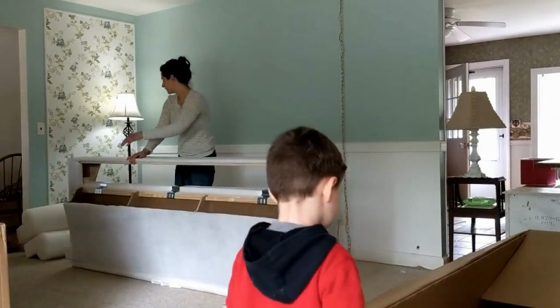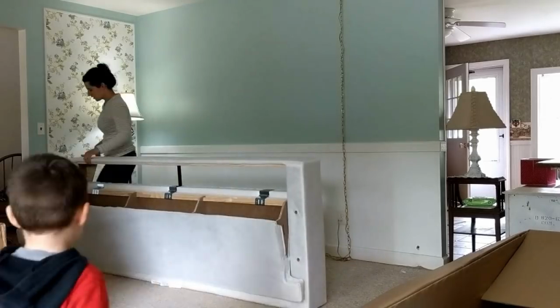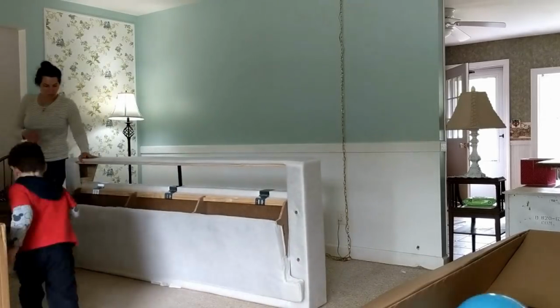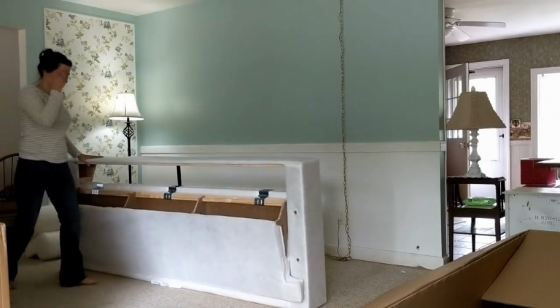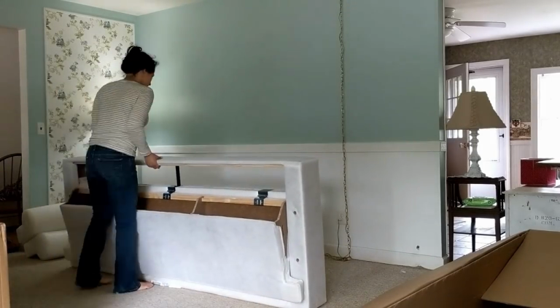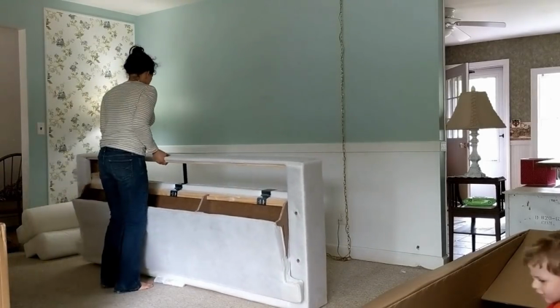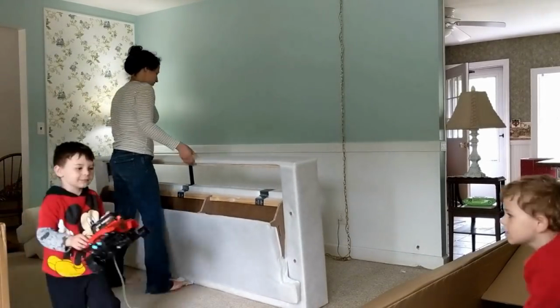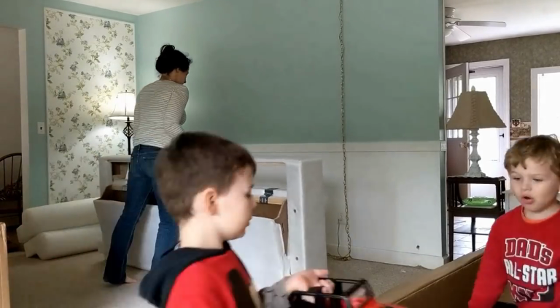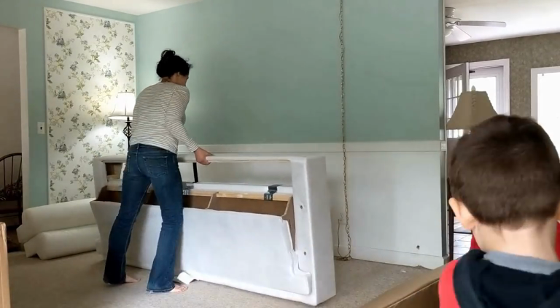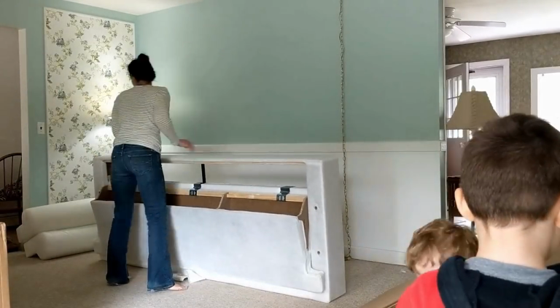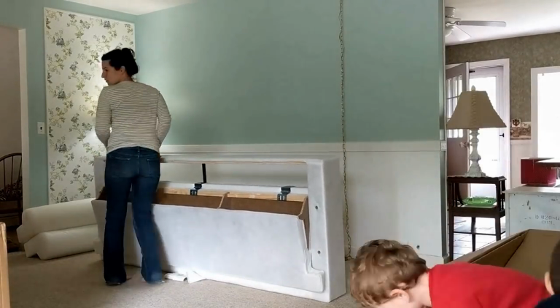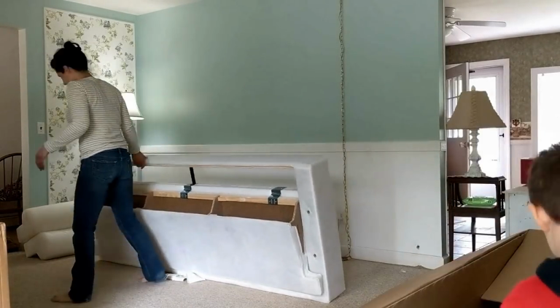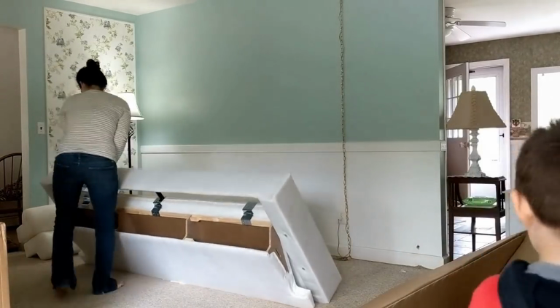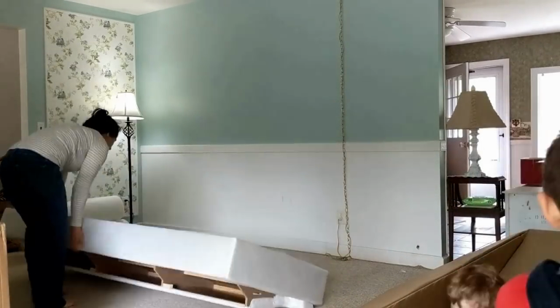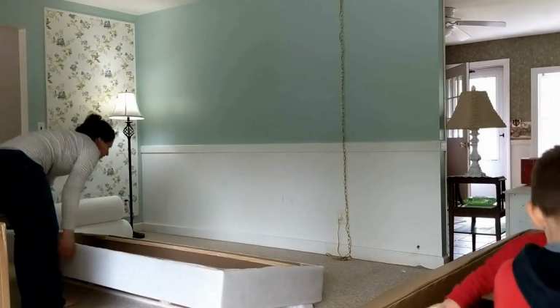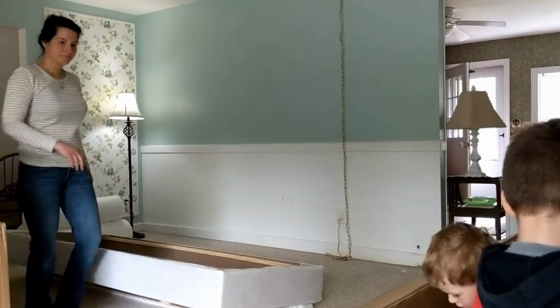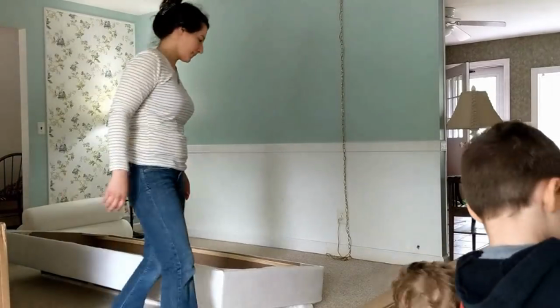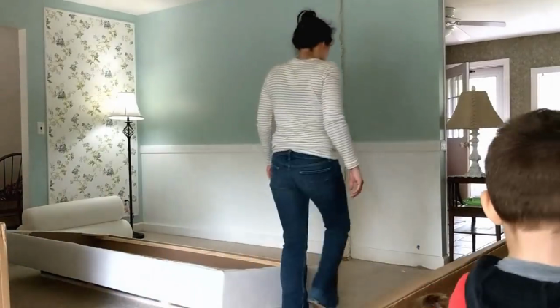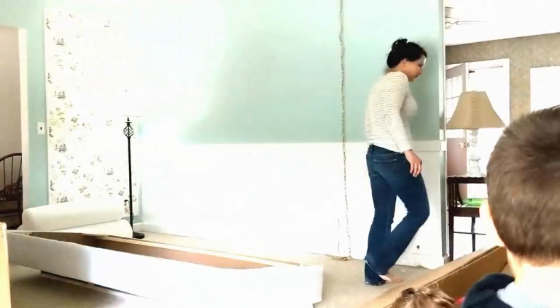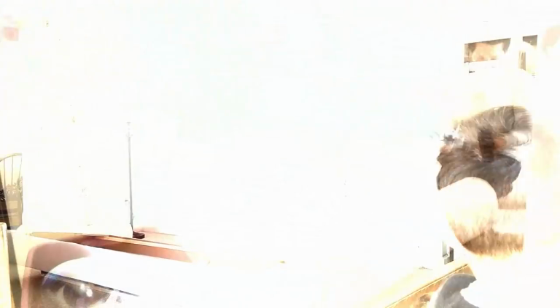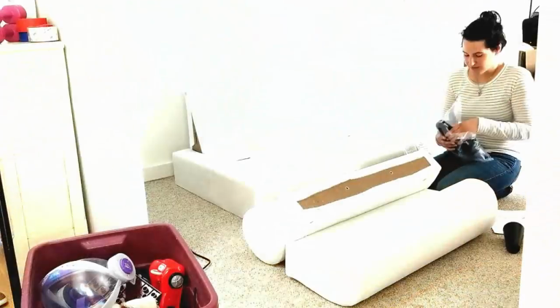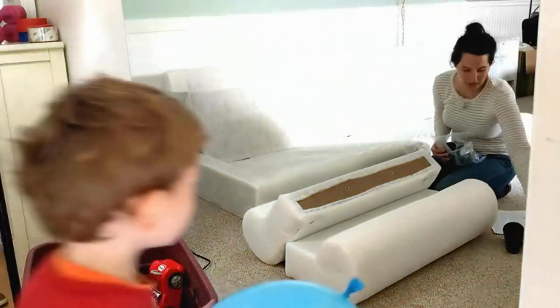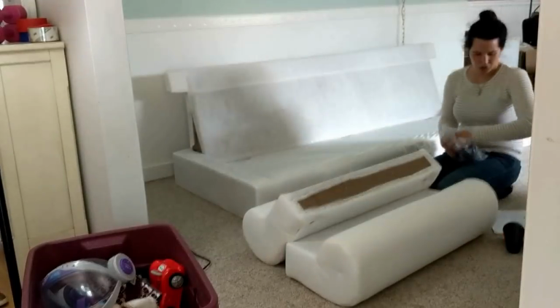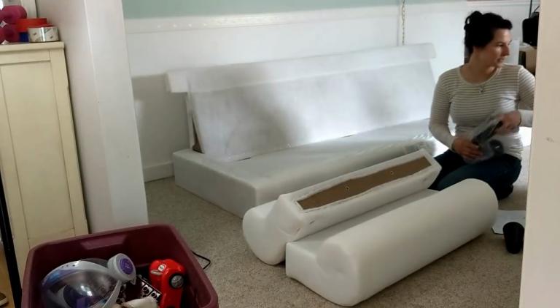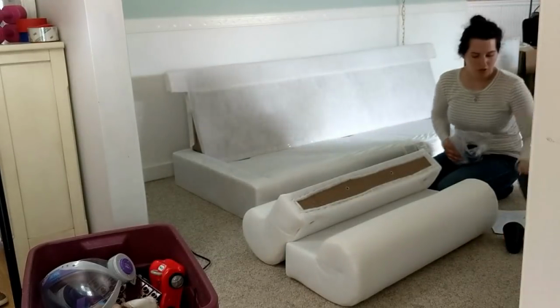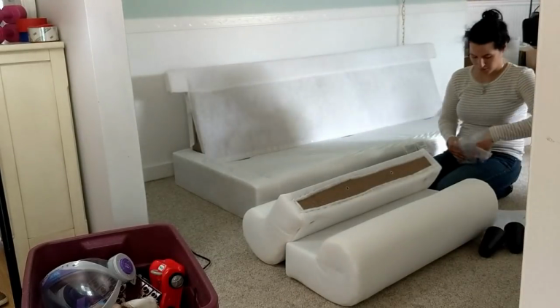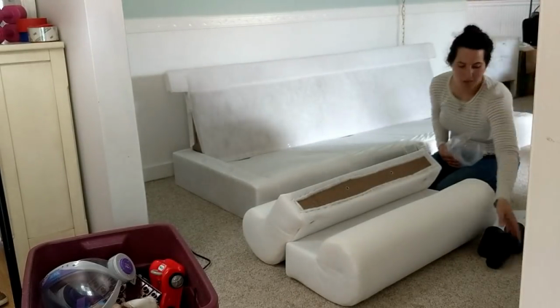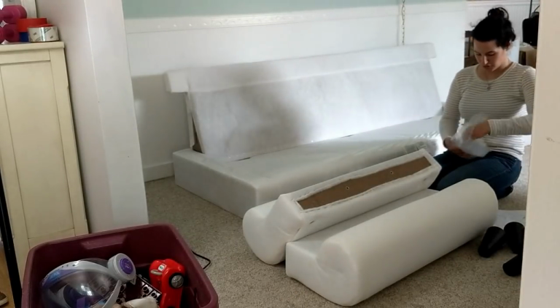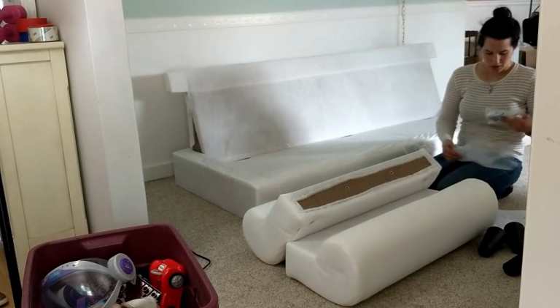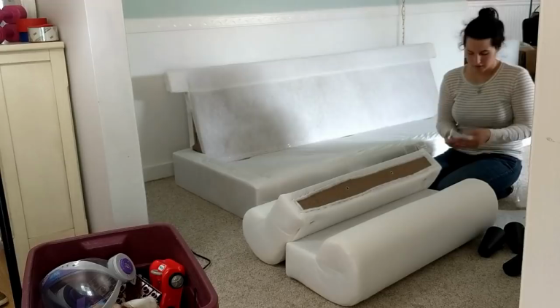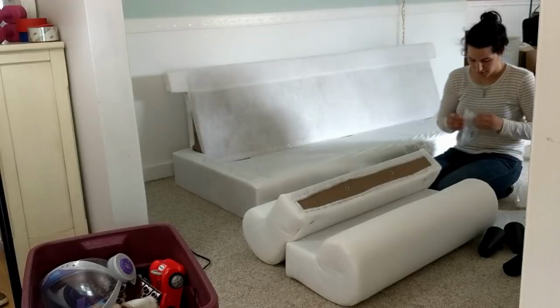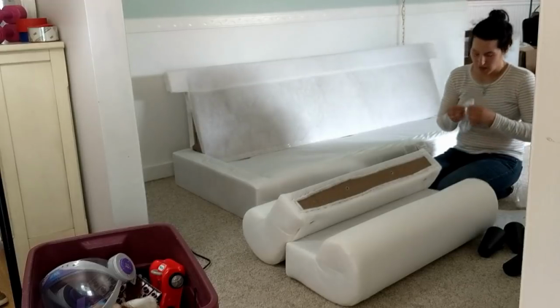I didn't know how long it was going to be, but it ended up being perfect. You saw me before — I unboxed it. I know I made this video kind of fast. My computer is slow so I wasn't sure how fast it turned out.